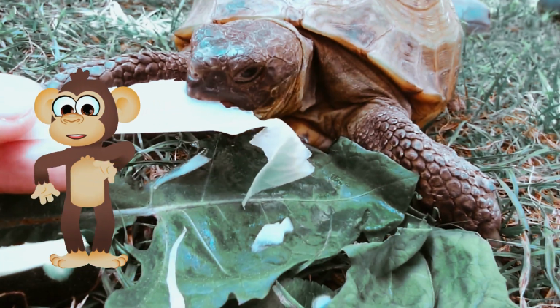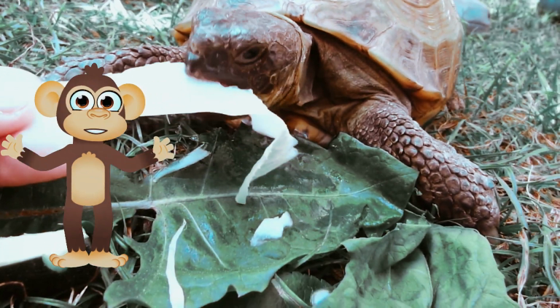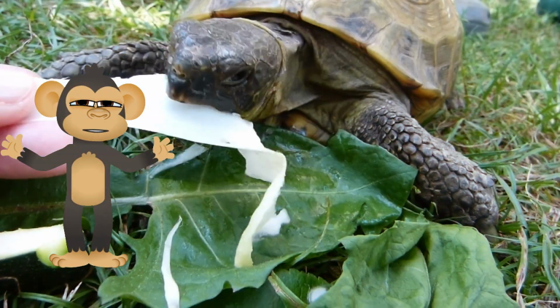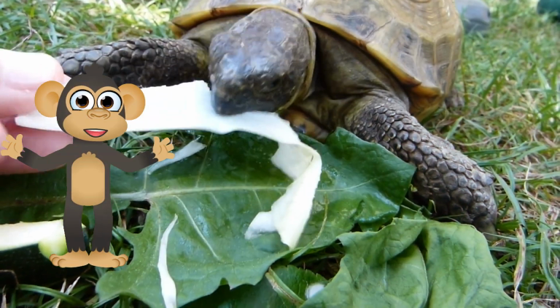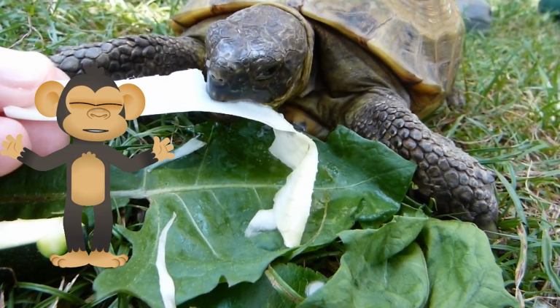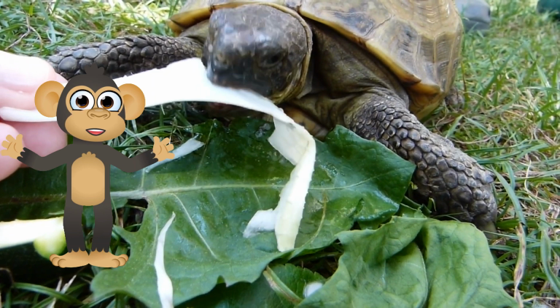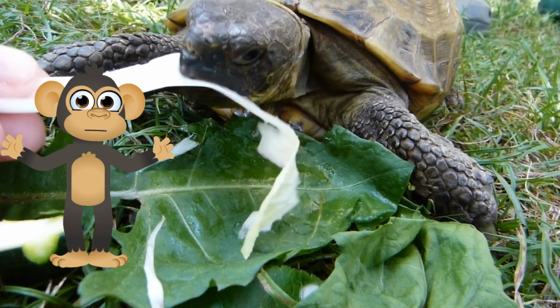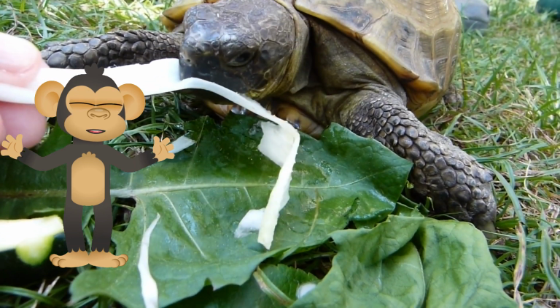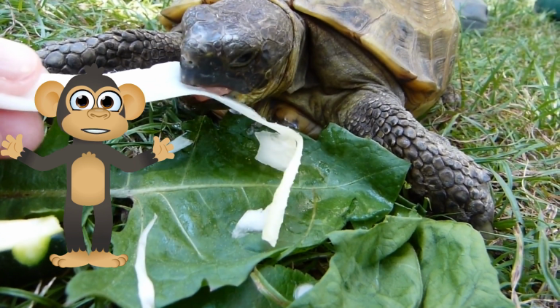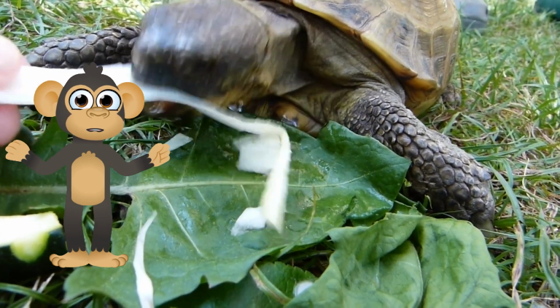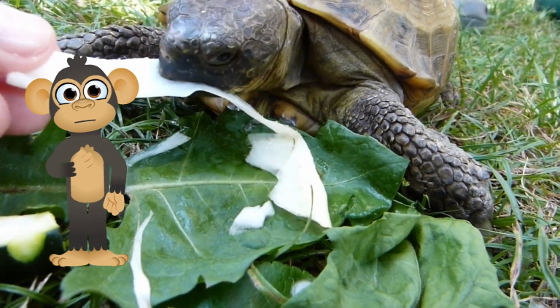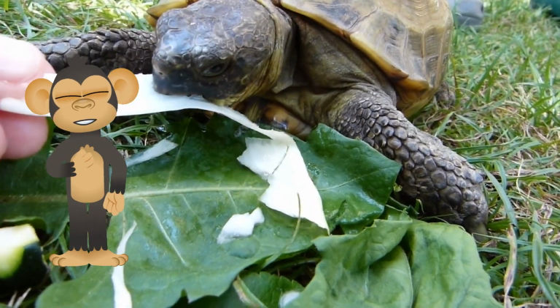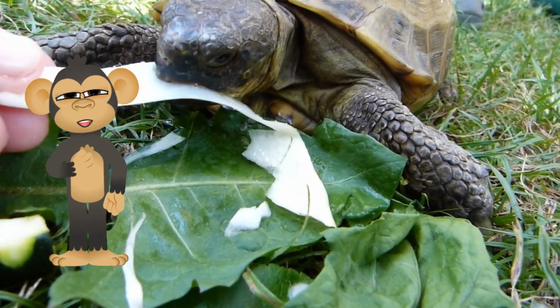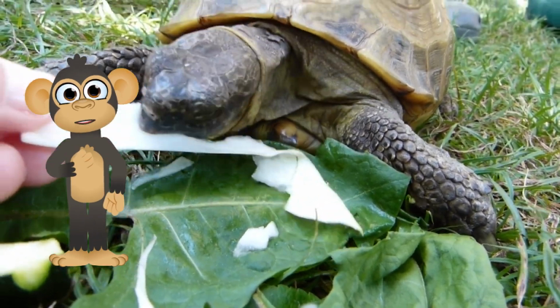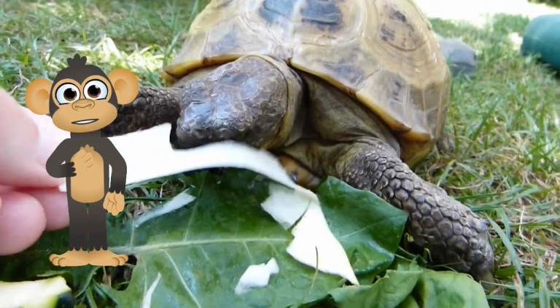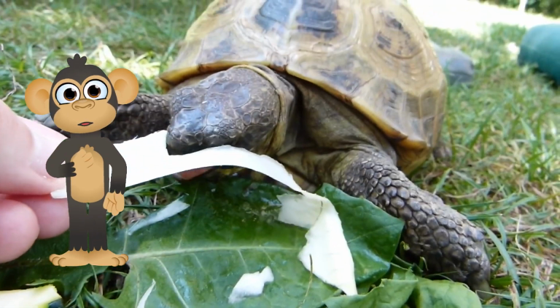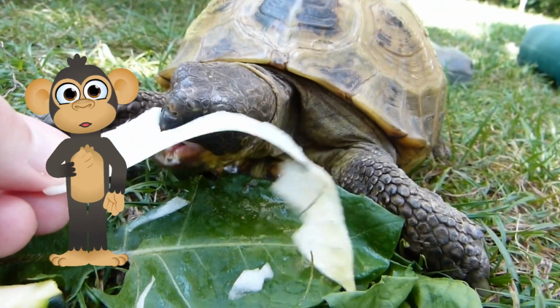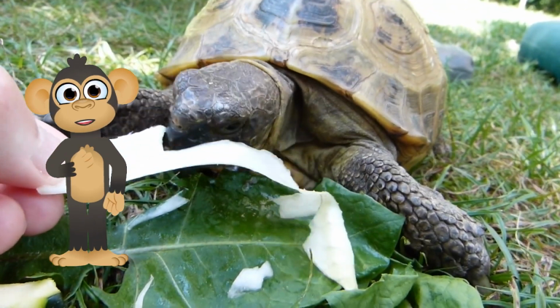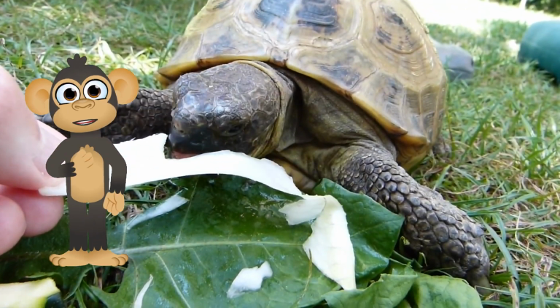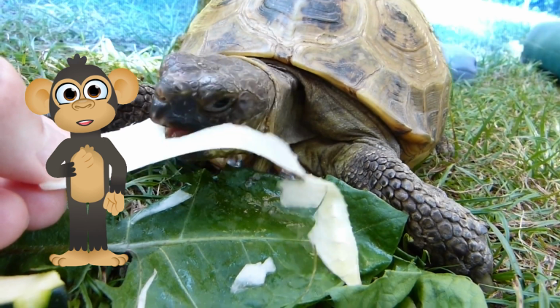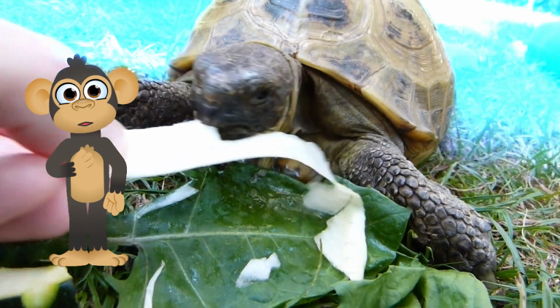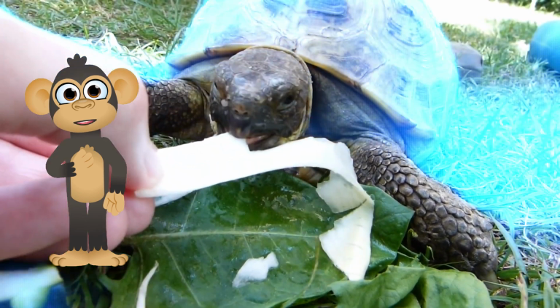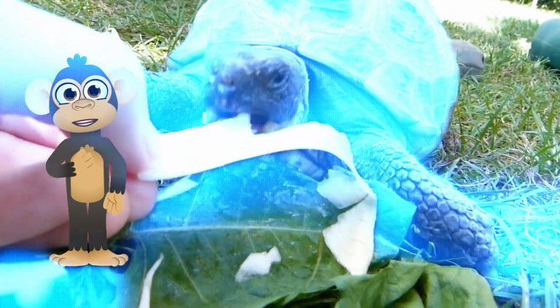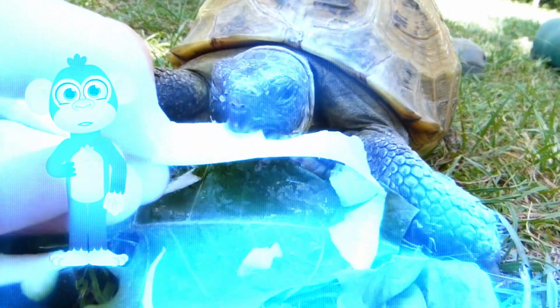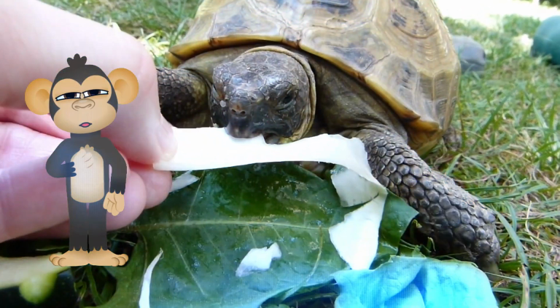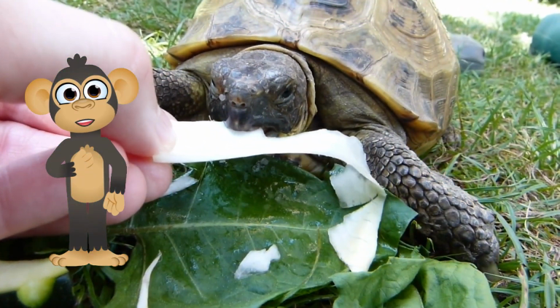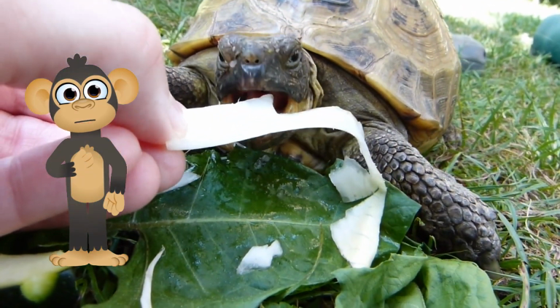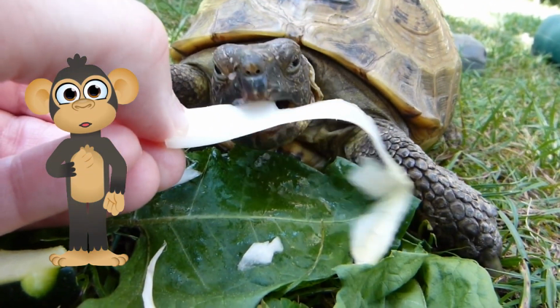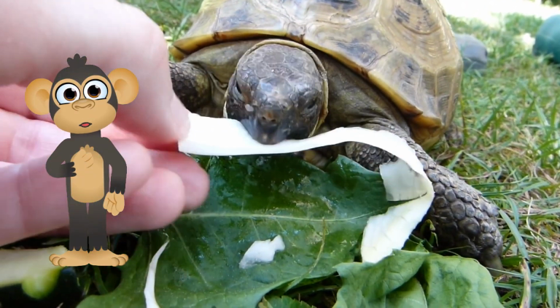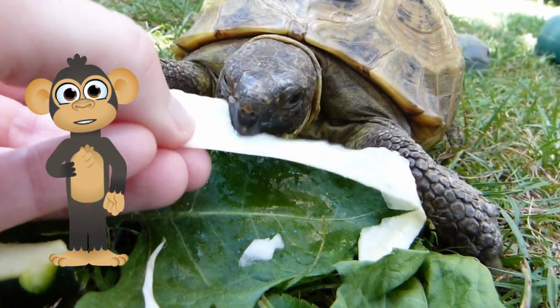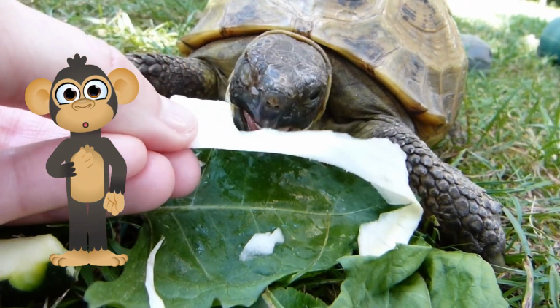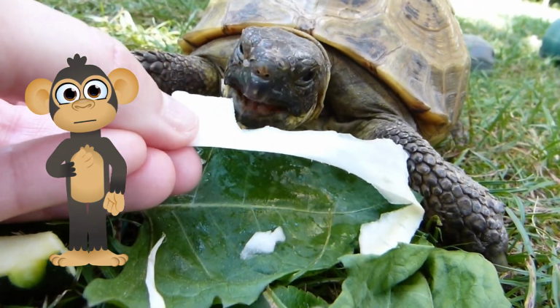Maybe you can draw a picture of a happy sea turtle swimming in a clean ocean, flippers paddling playfully, or write a short story about a curious baby turtle hatching on a sandy beach and taking its first wobbly steps towards the big blue waves.